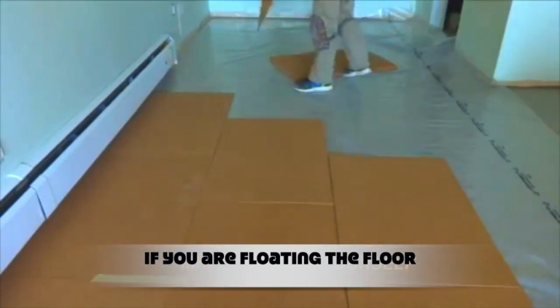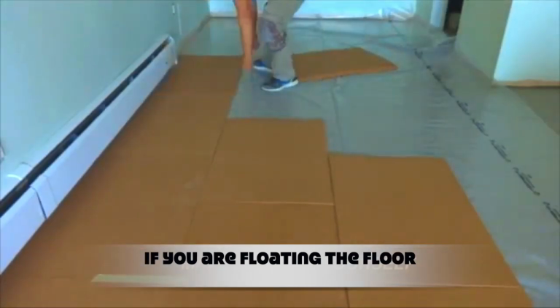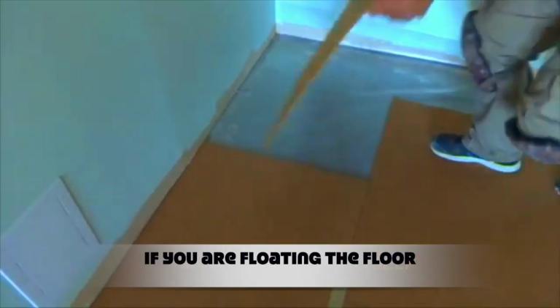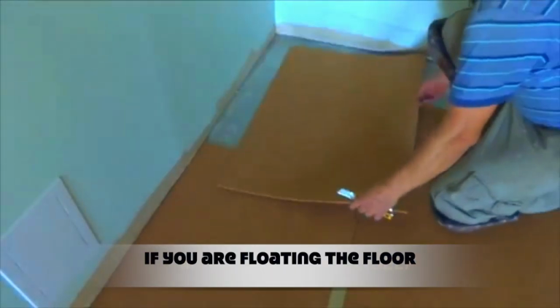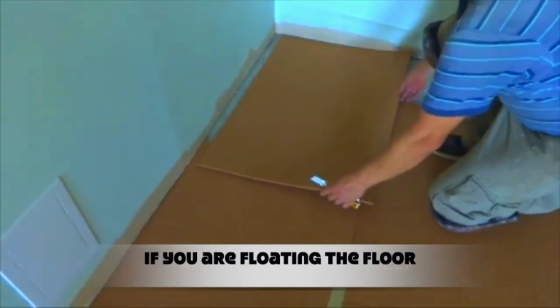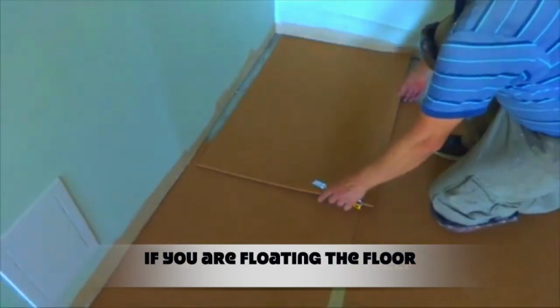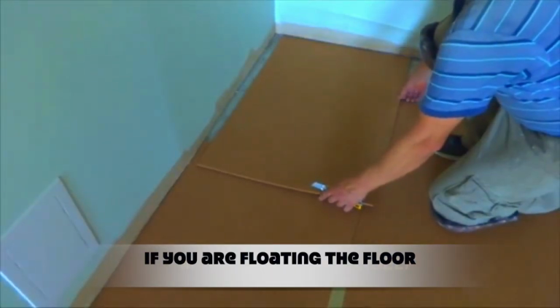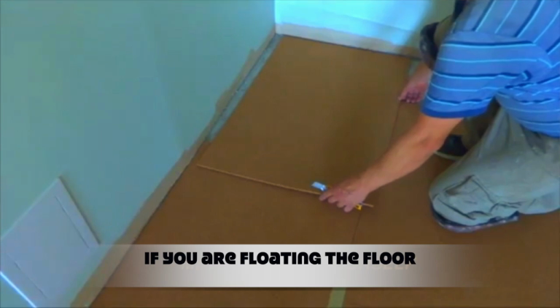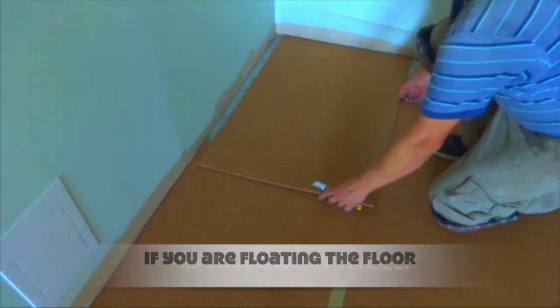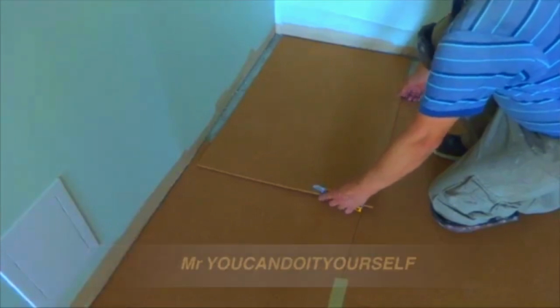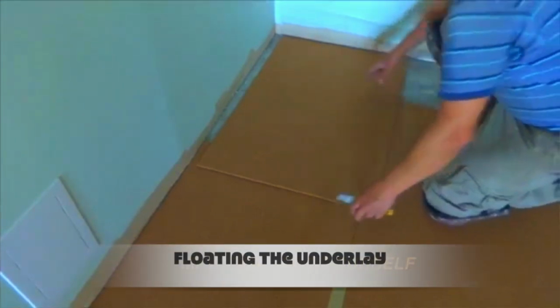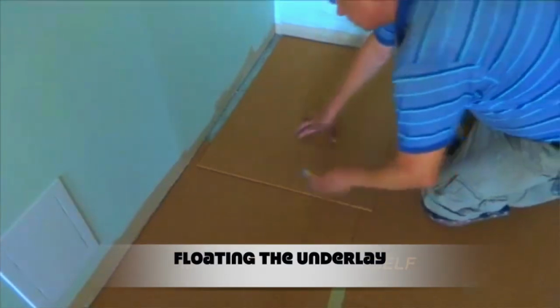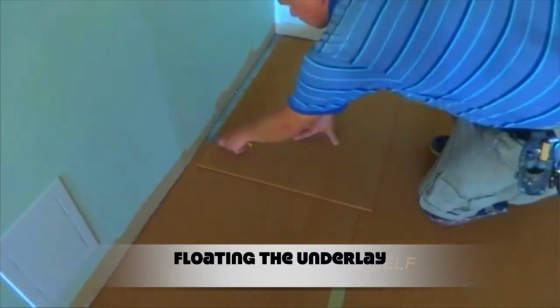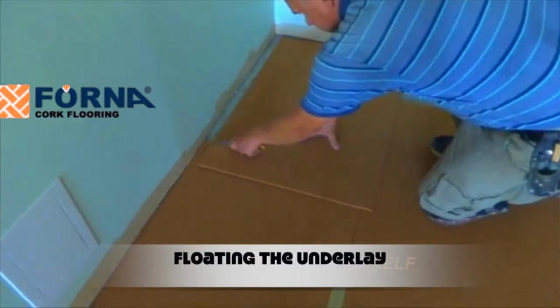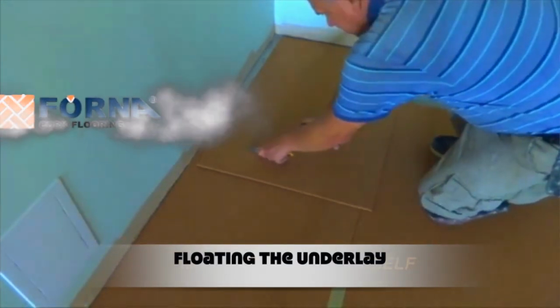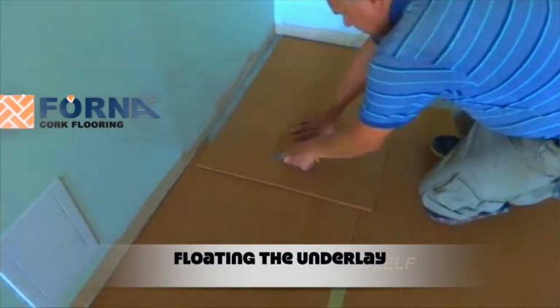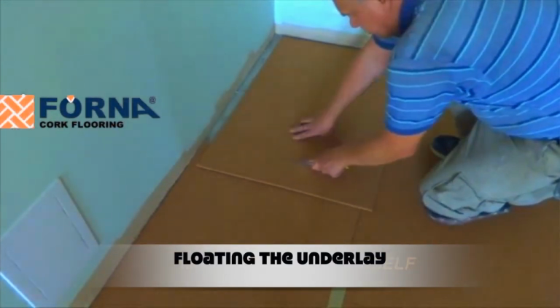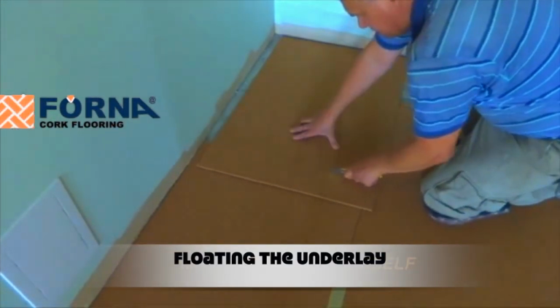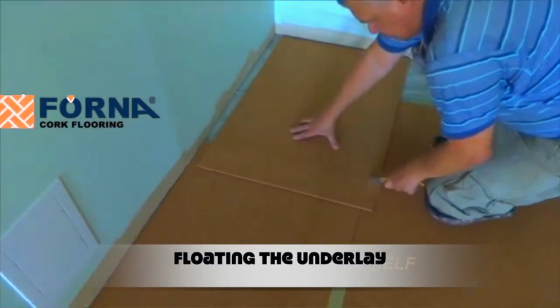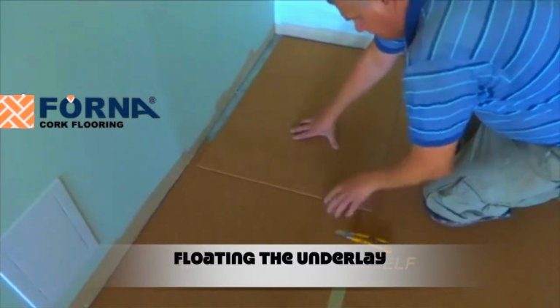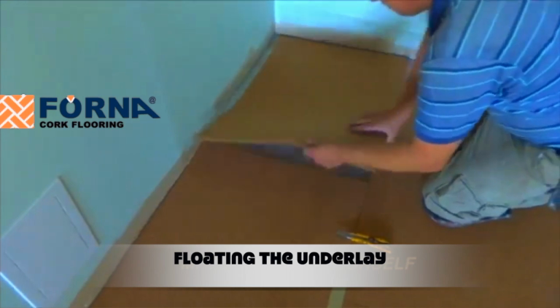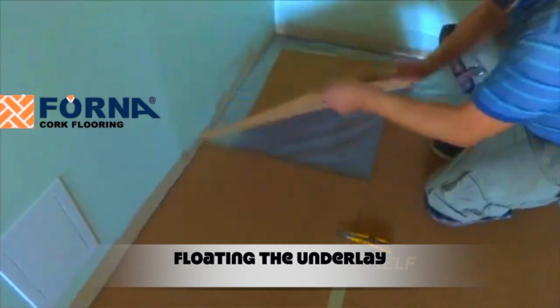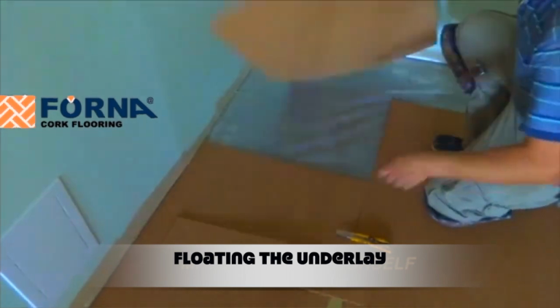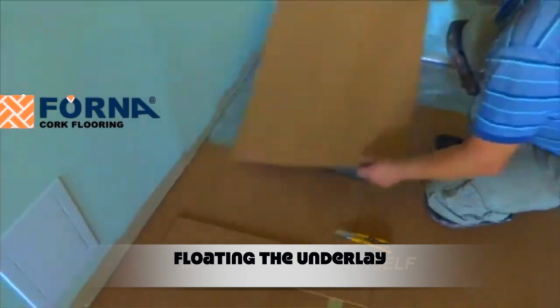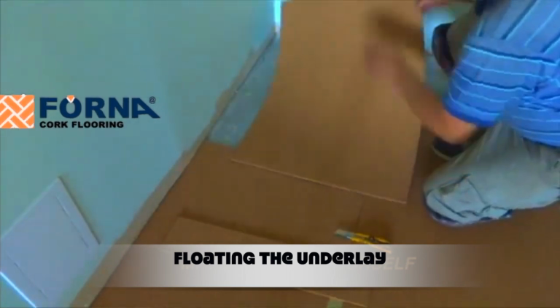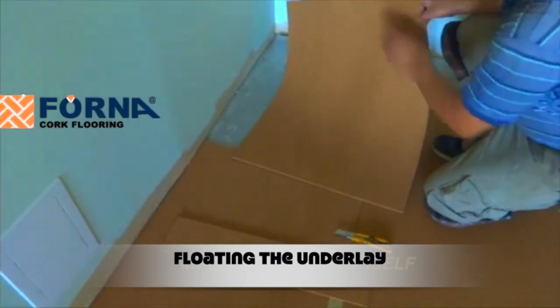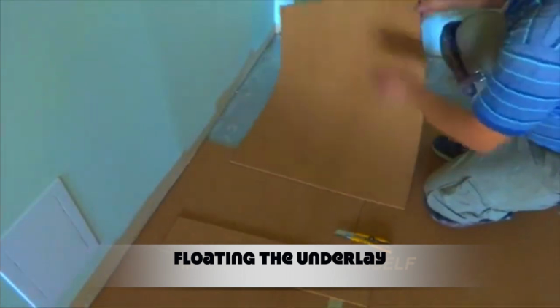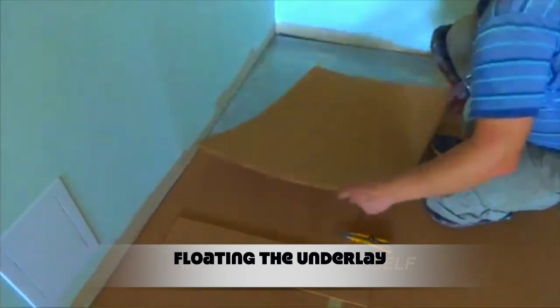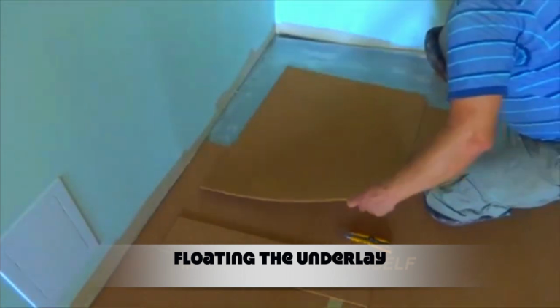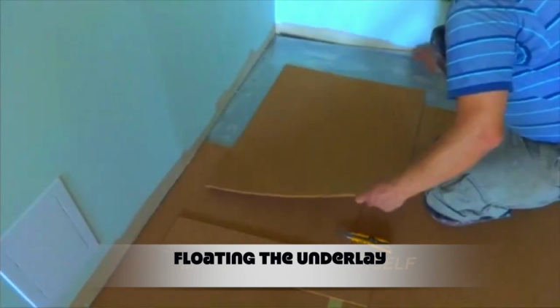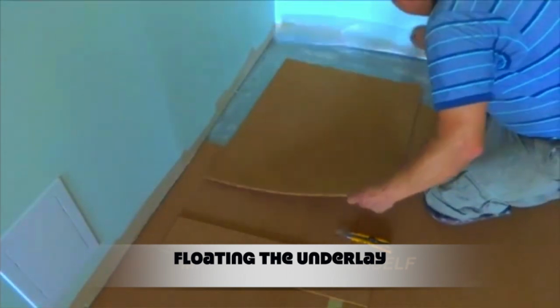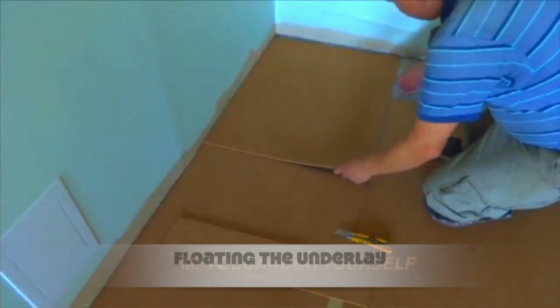It is important to know which direction you intend to lay your floor. Forna cork underlay sheets should be laid perpendicular to the floor above it. The cork sheets should be staggered, as in a bricked pattern.